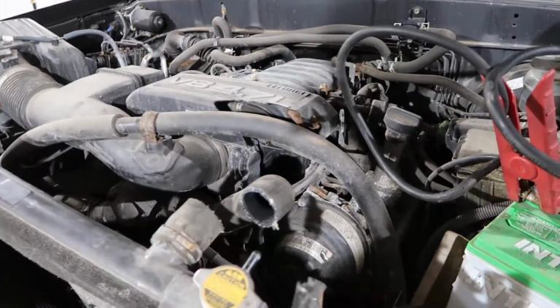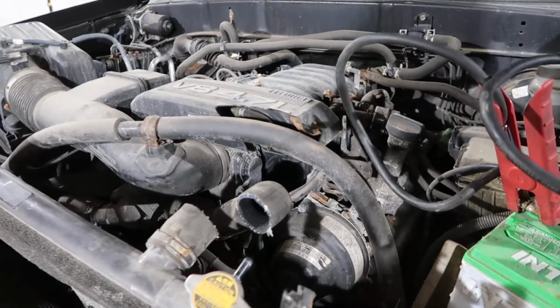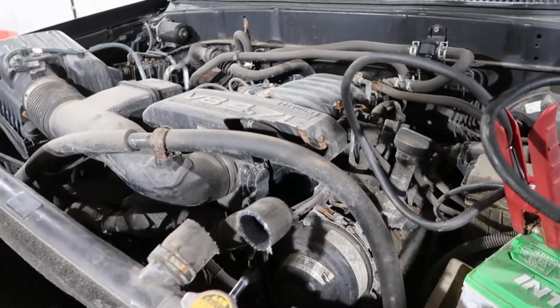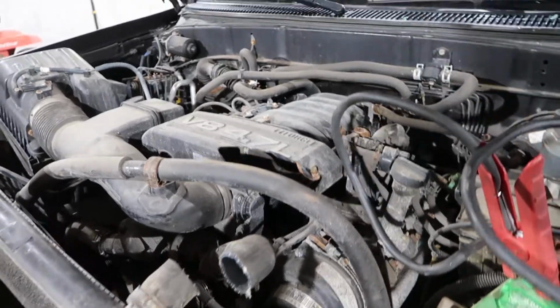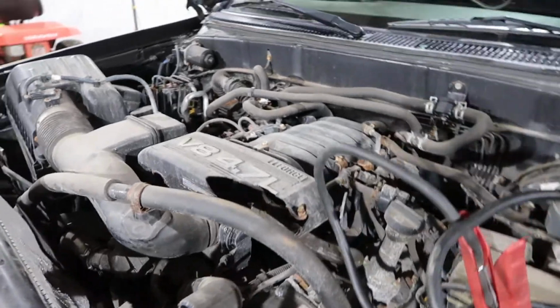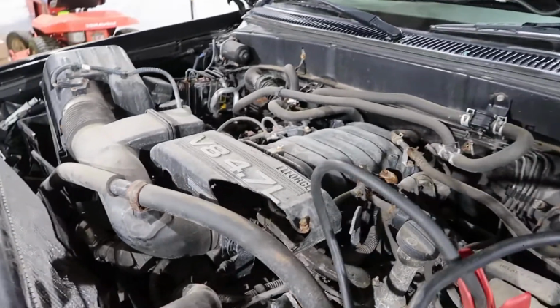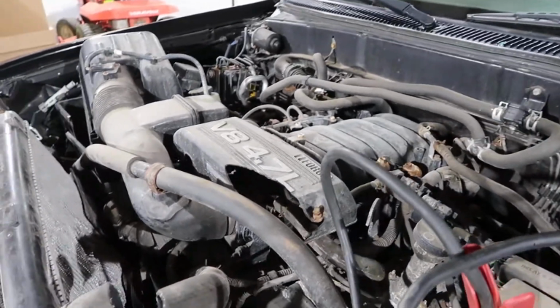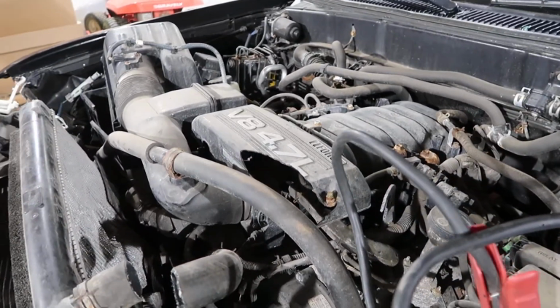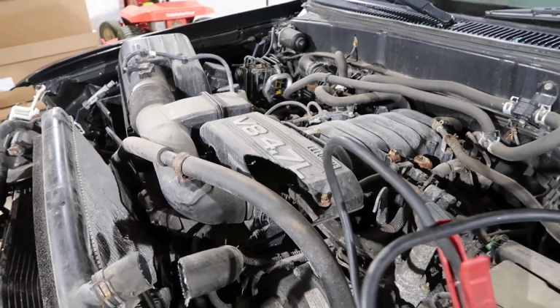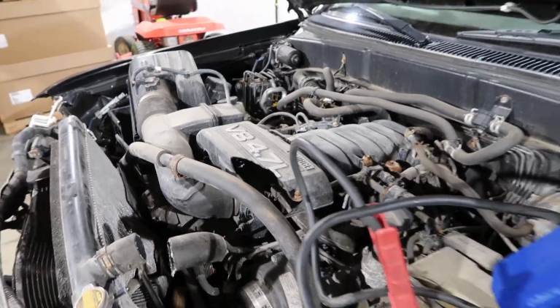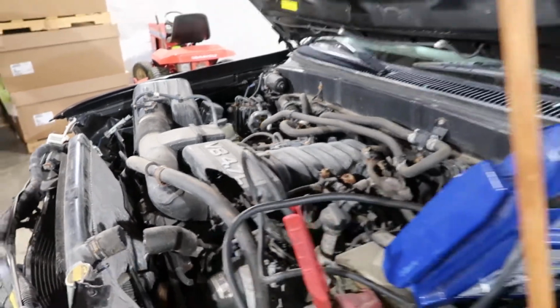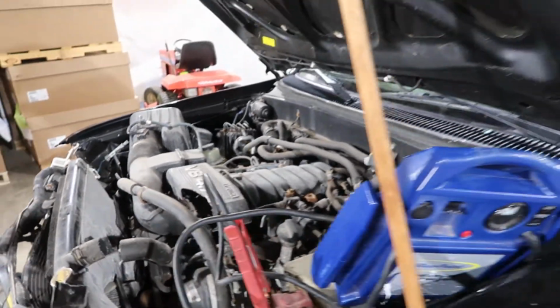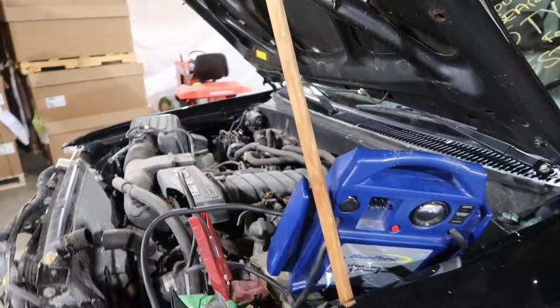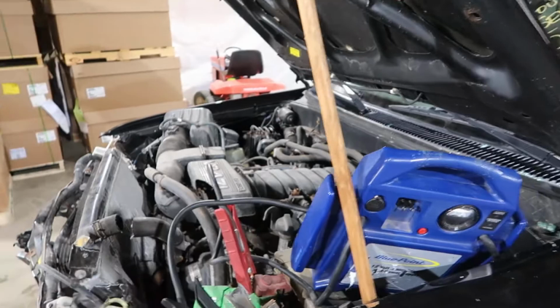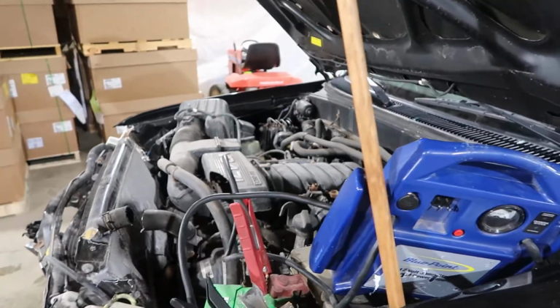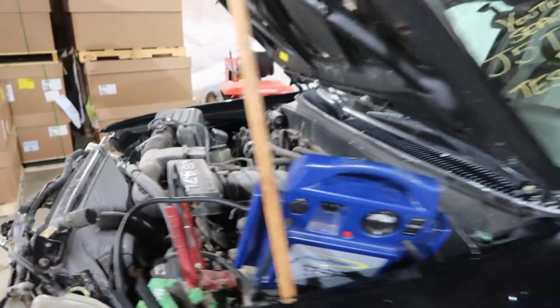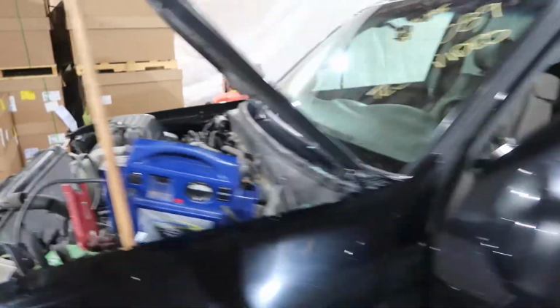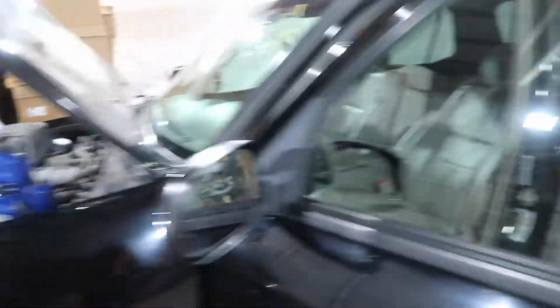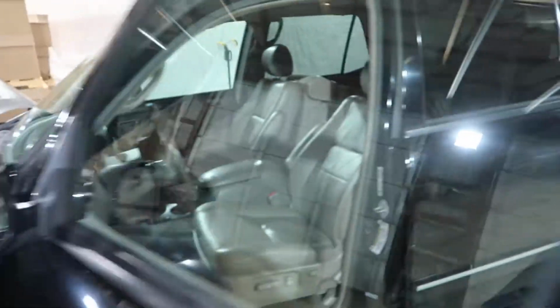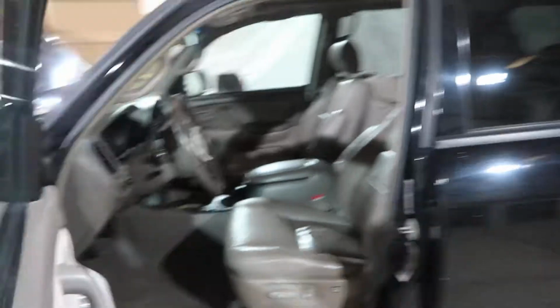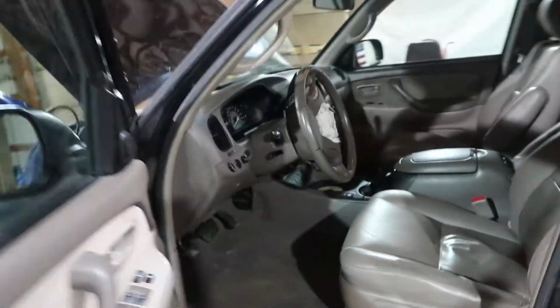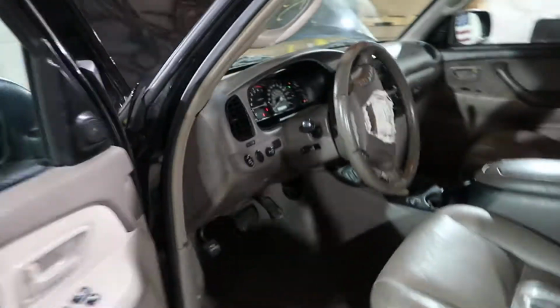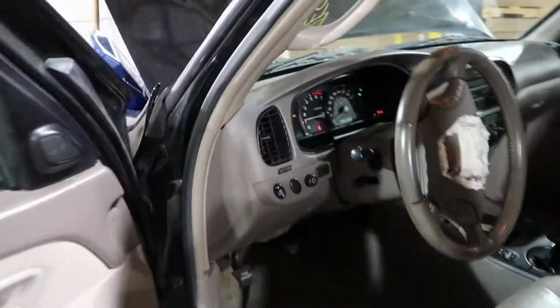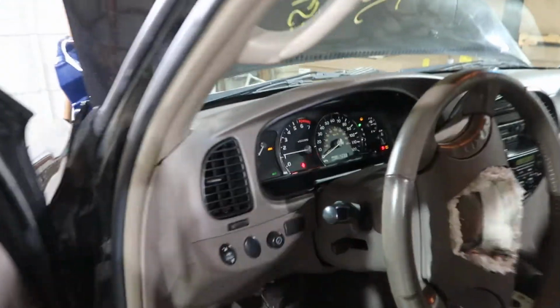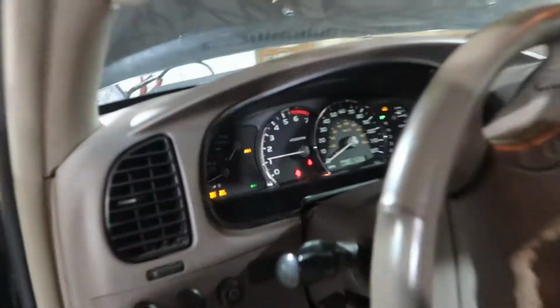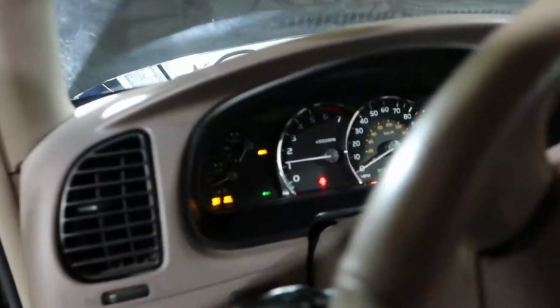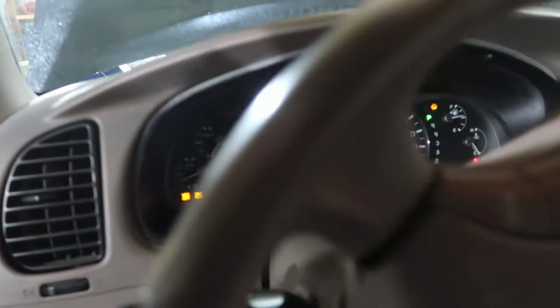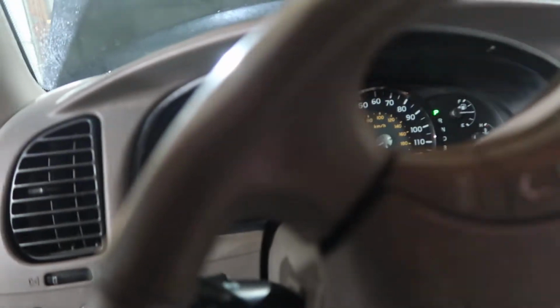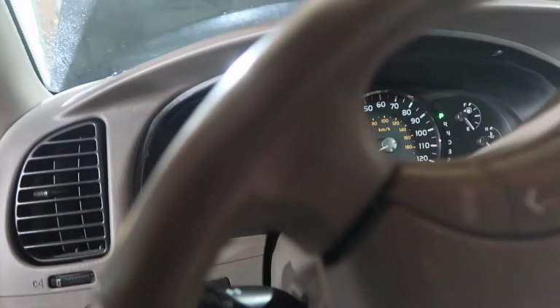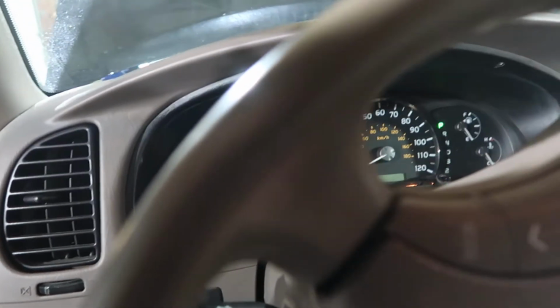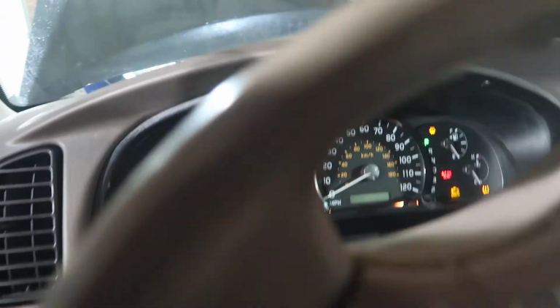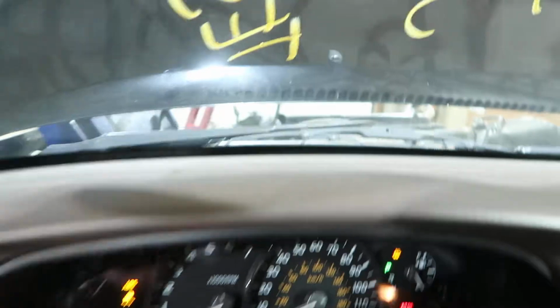She's running smooth but she's leaking oil out of the steering gear or out of one of the front lines. So I'm going to shut her down here quick. Just wanted to show it running.